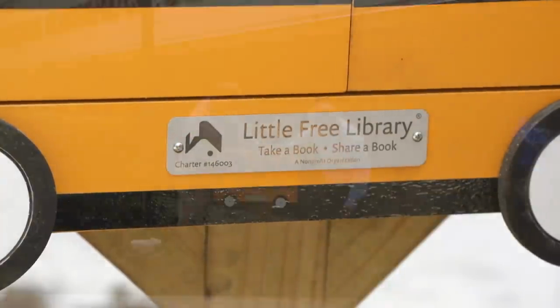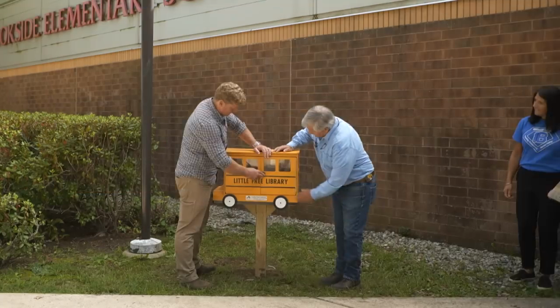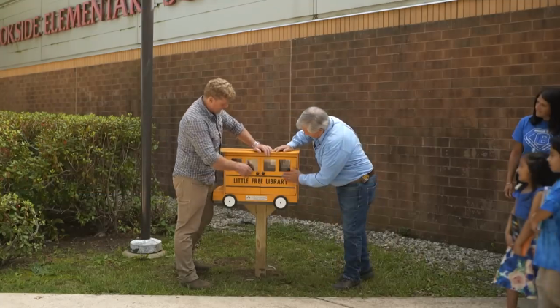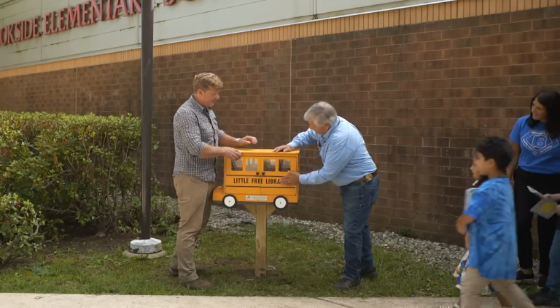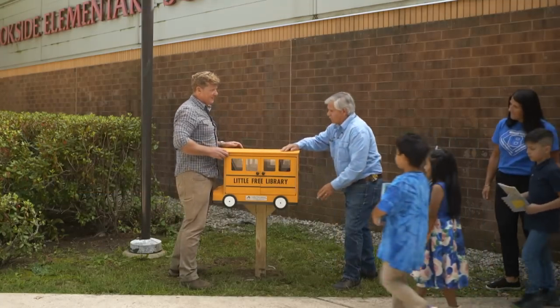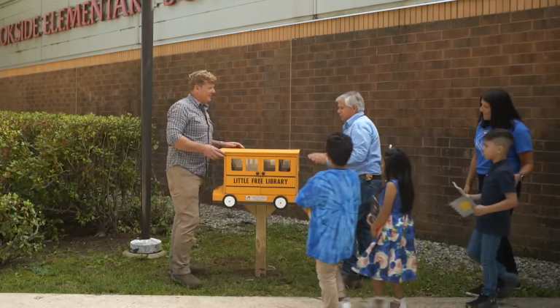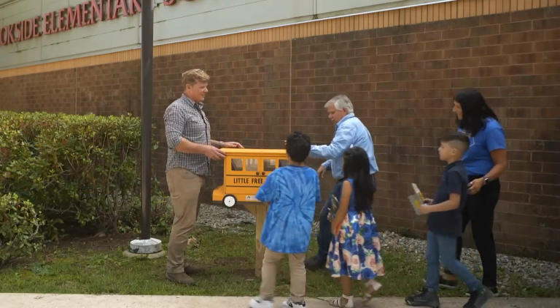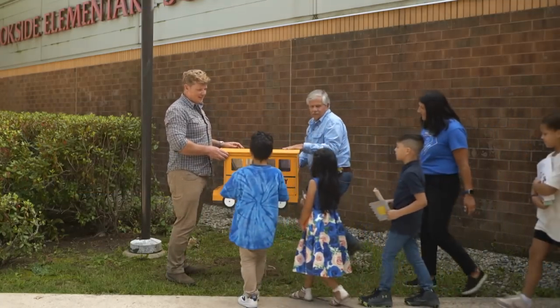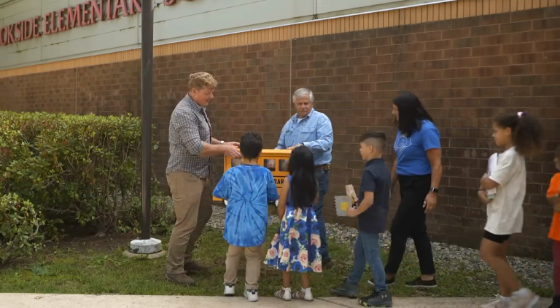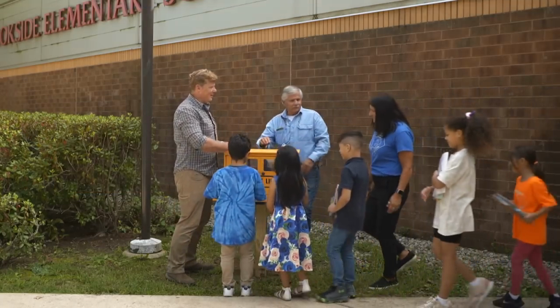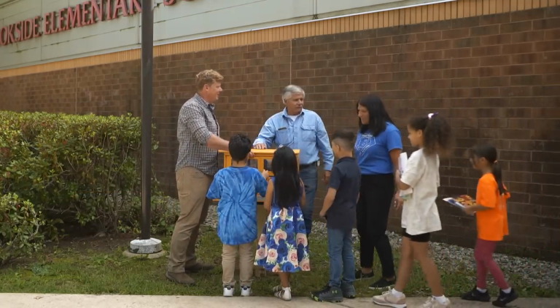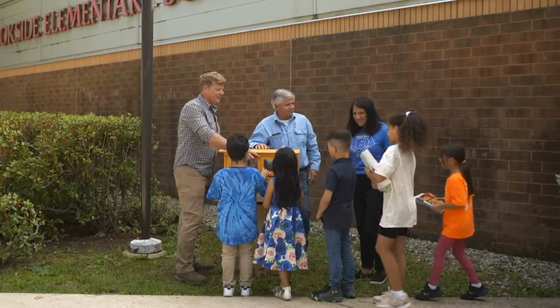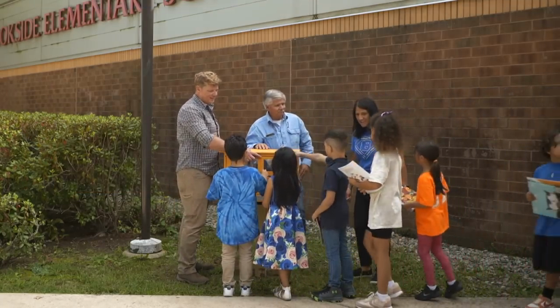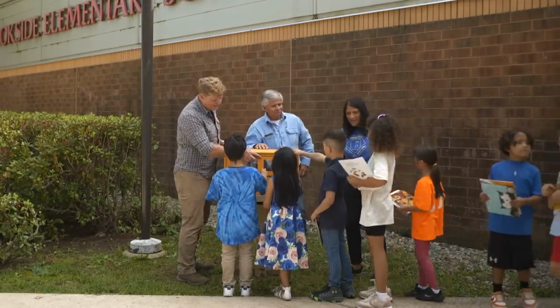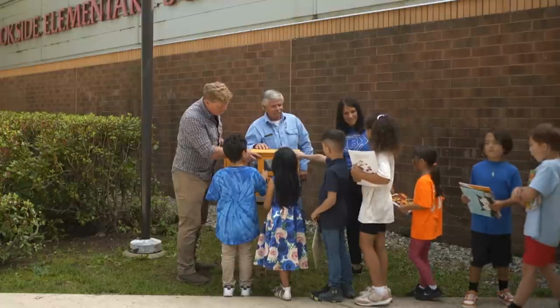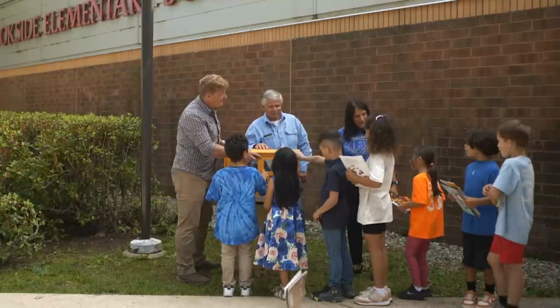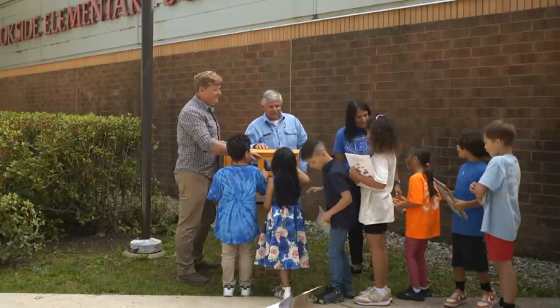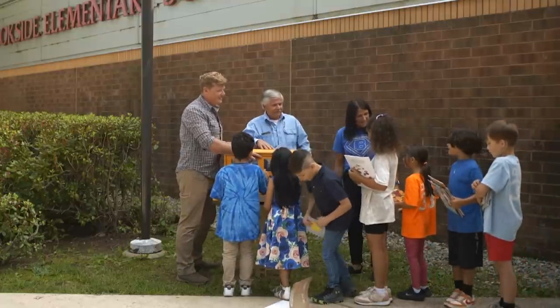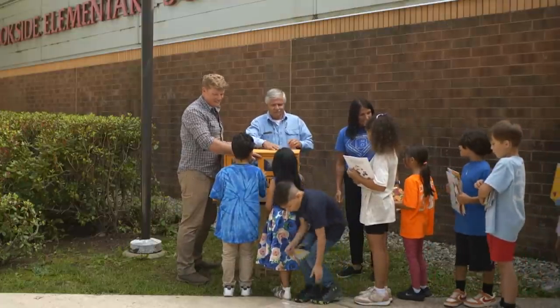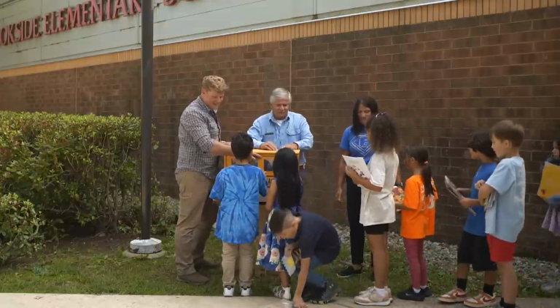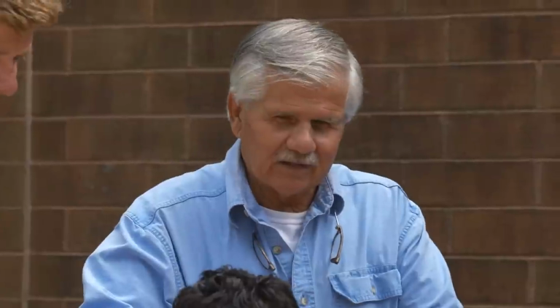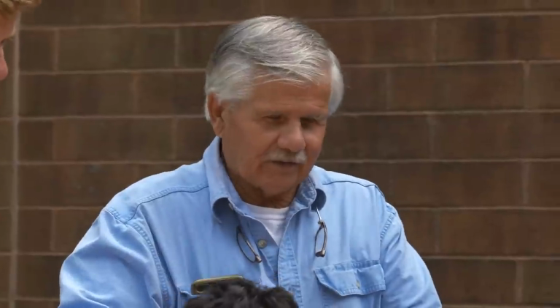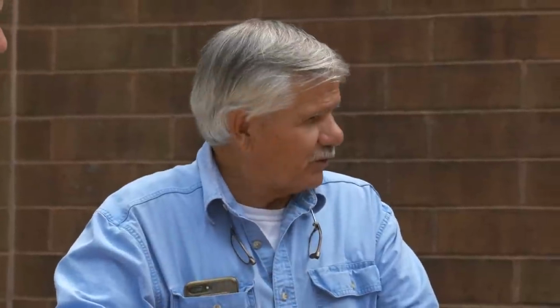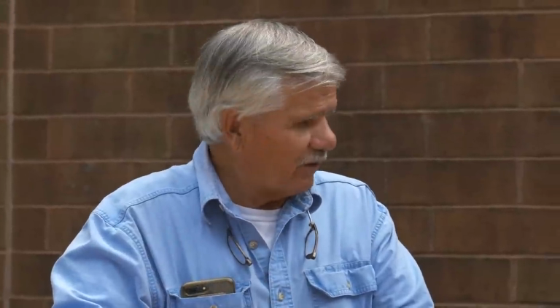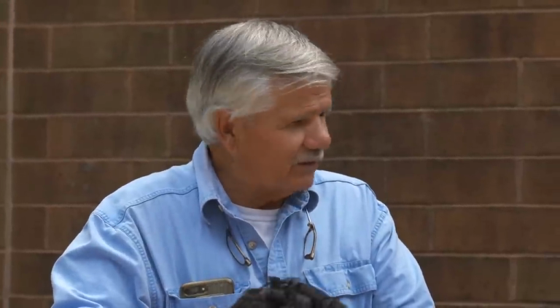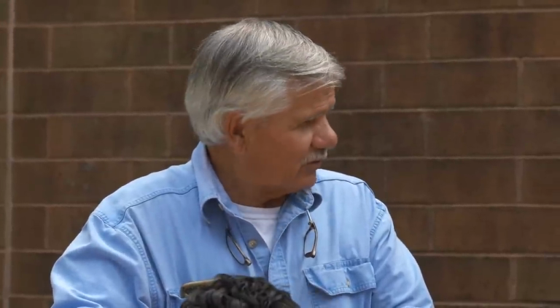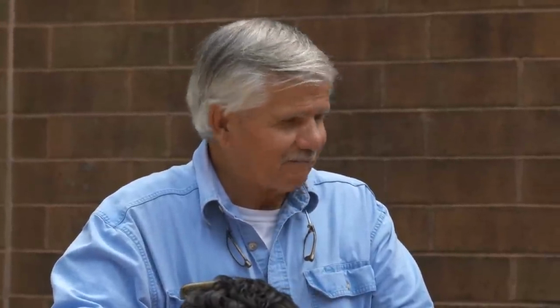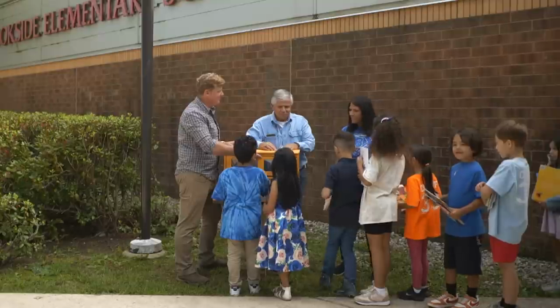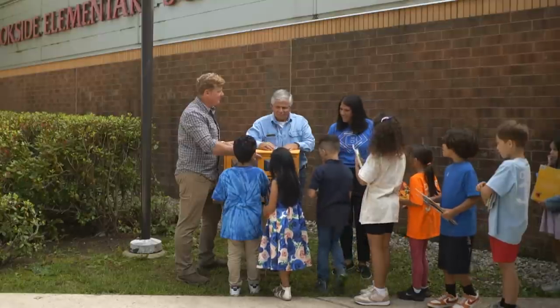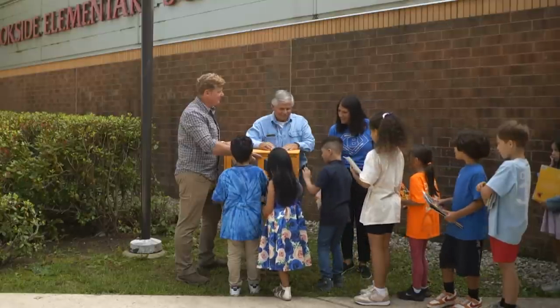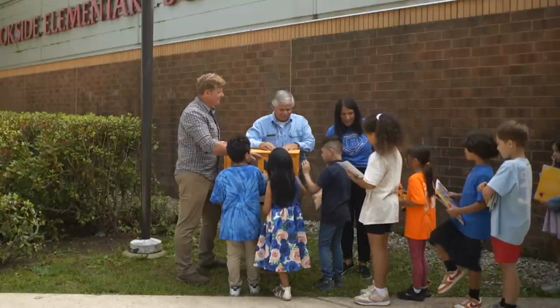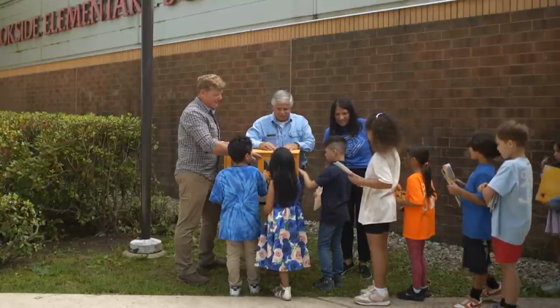All right, there you go. Now what we need is some books. All right, so what do you think? Take a look at this, guys. Look at how awesome this looks! You guys like it? I think it looks pretty good. Now all we need is some books. Well, we can certainly take care of that, can't we? Yeah.